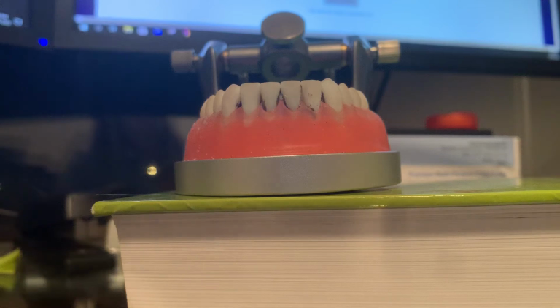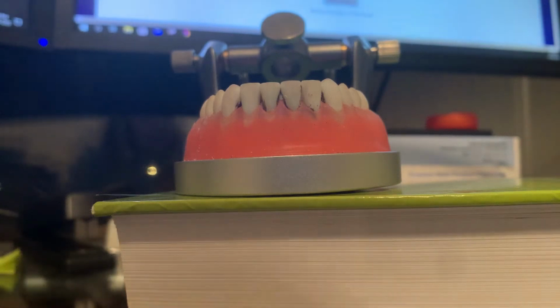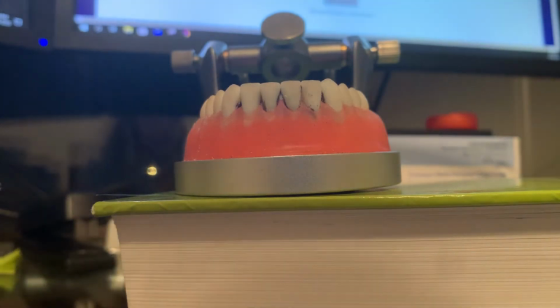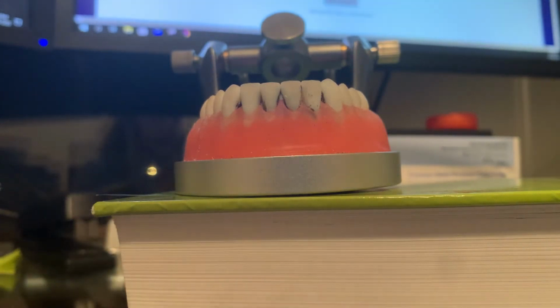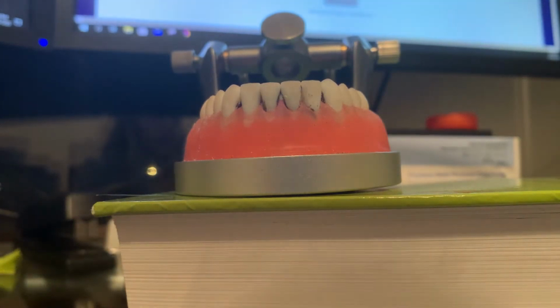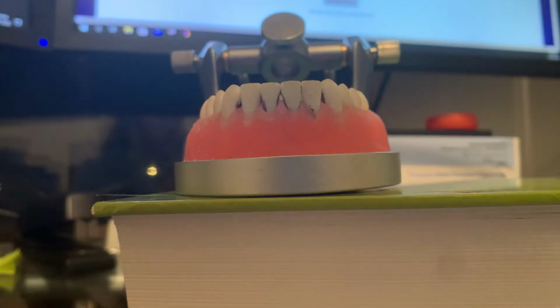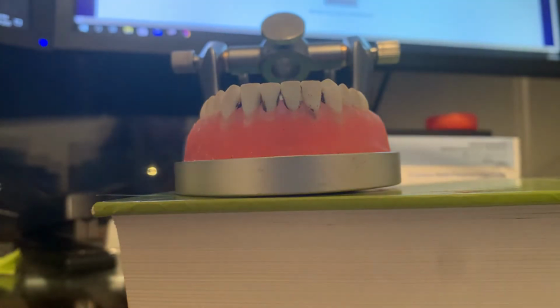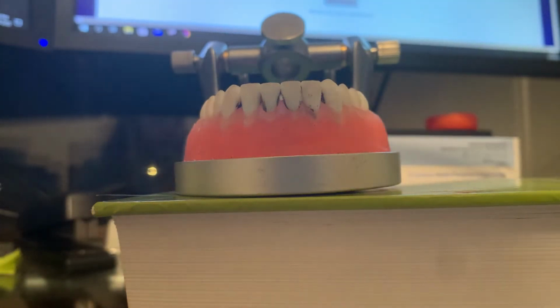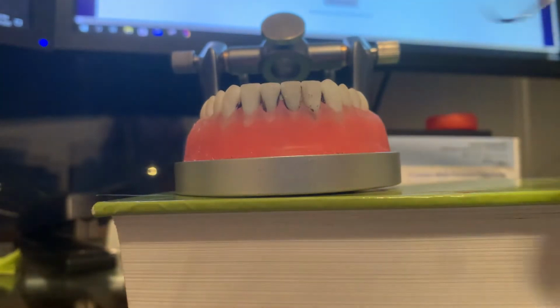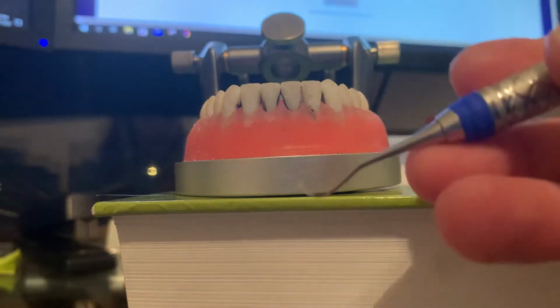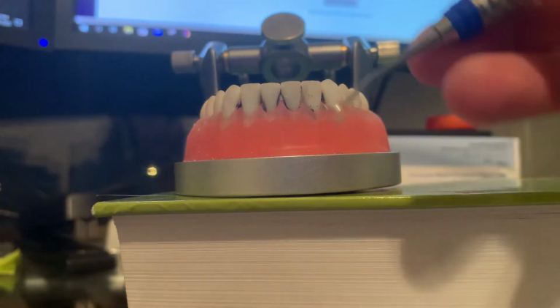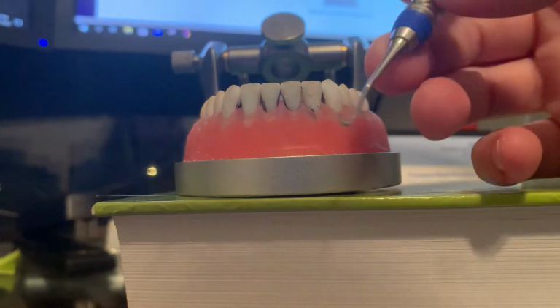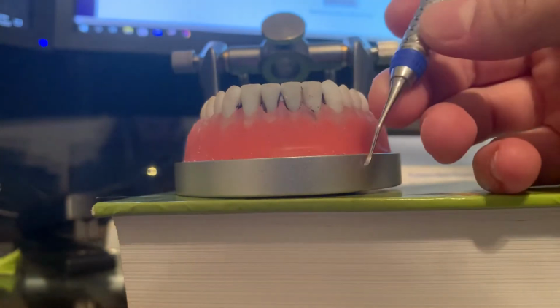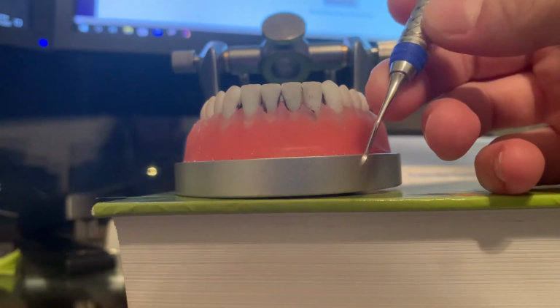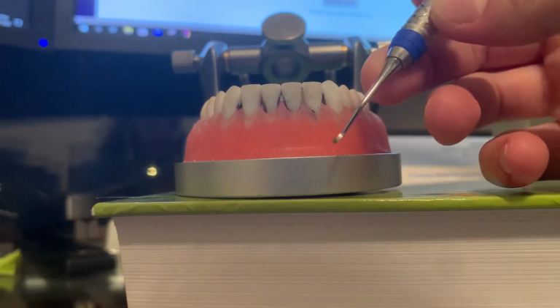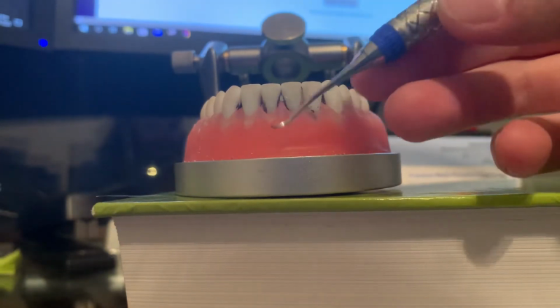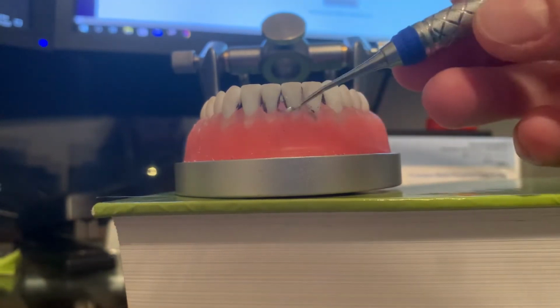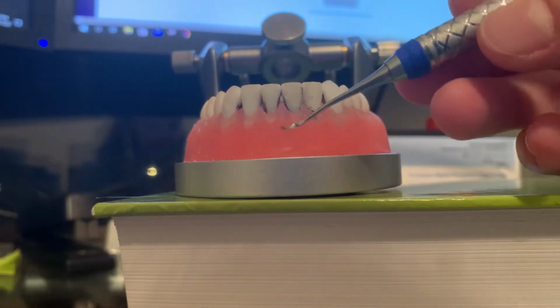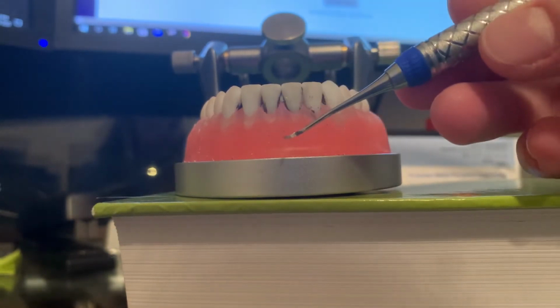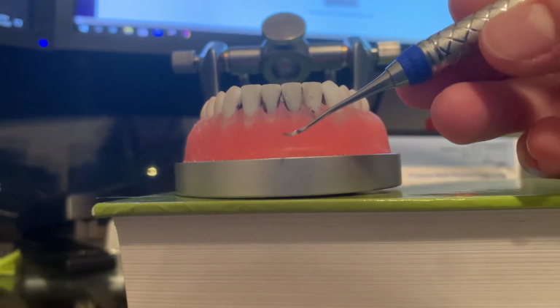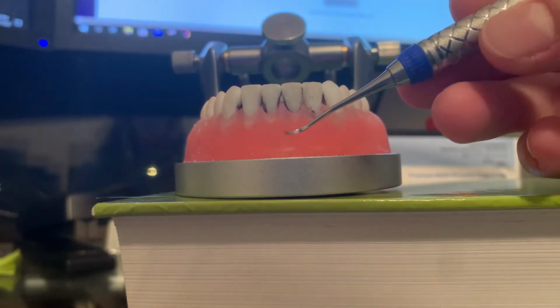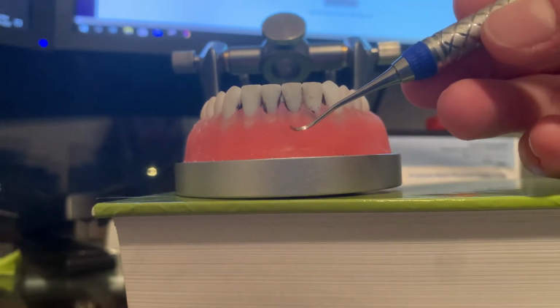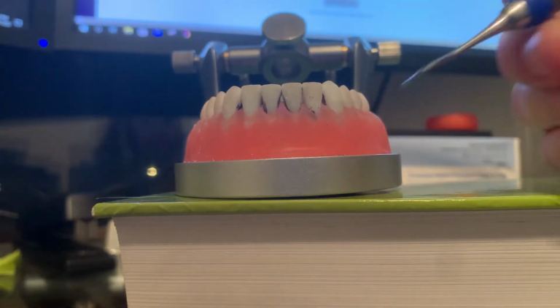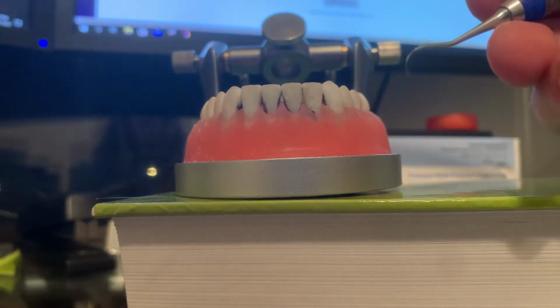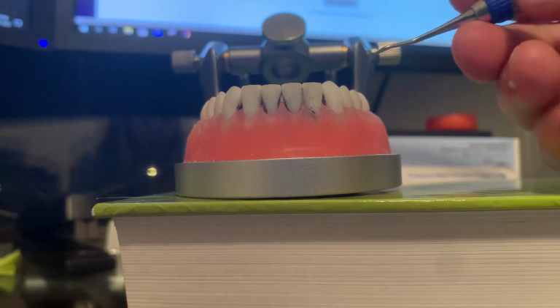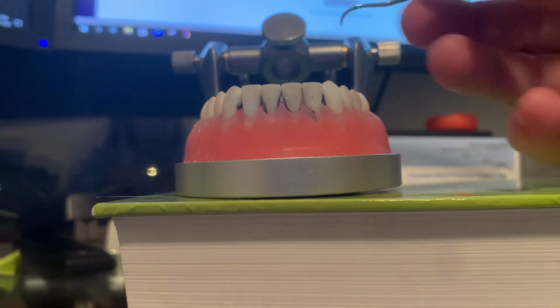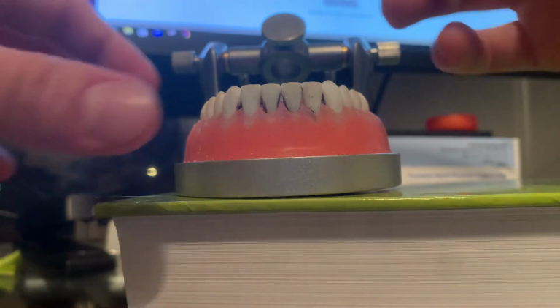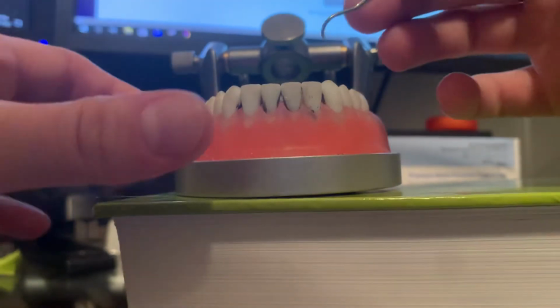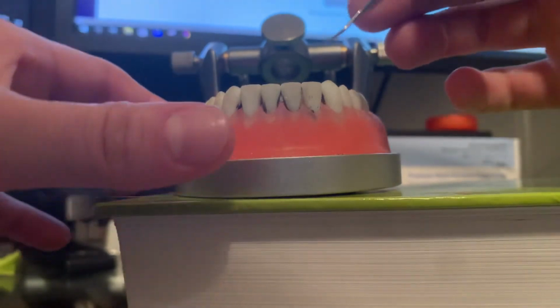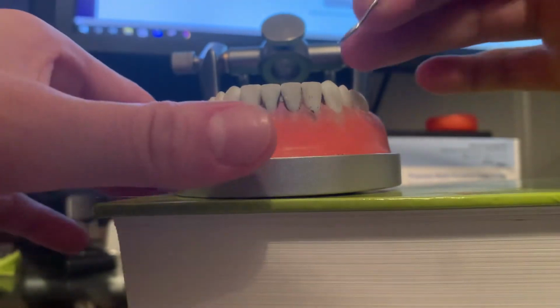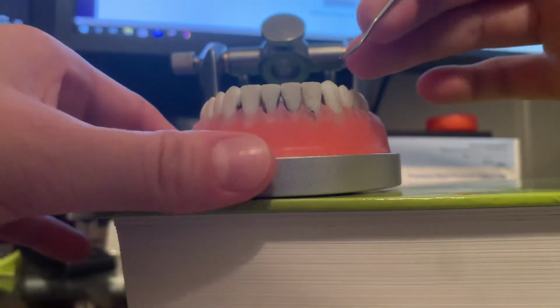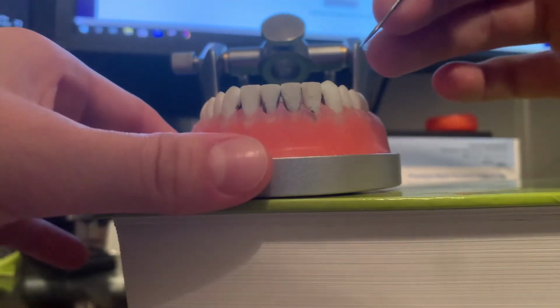This is my instrumentation video for the Nevi 1. The Nevi 1 is a straight shank. It is used on anterior teeth and it is a sickle.